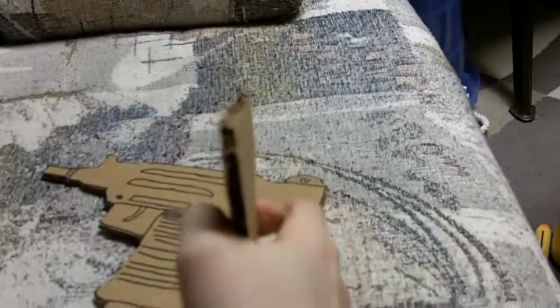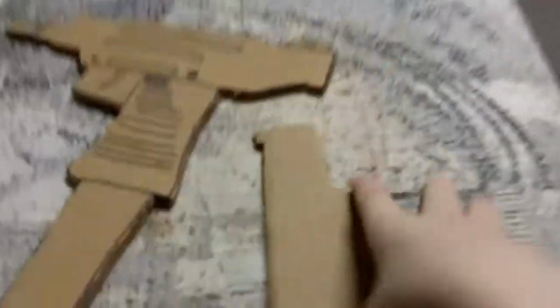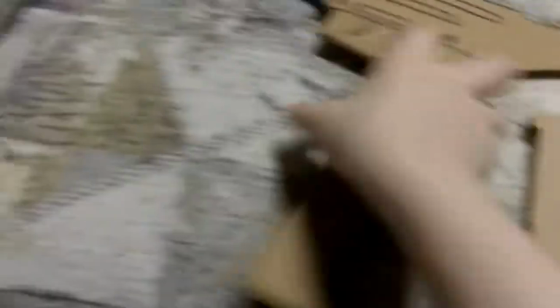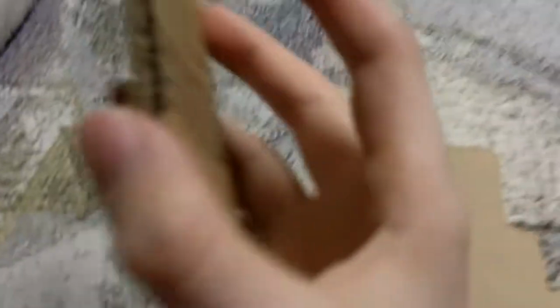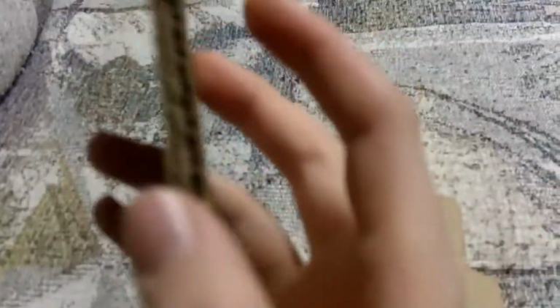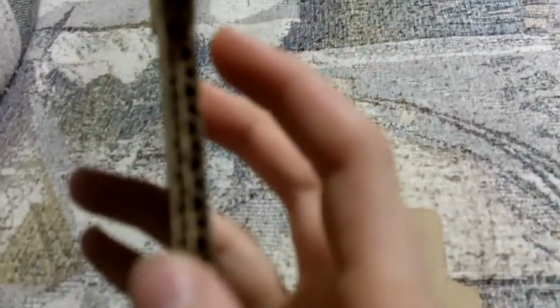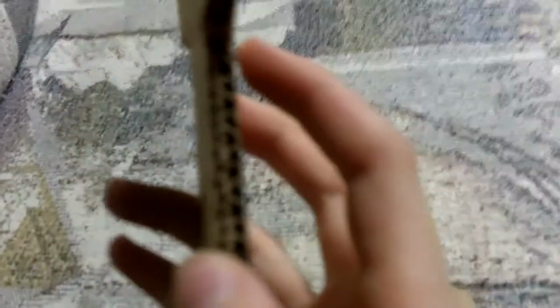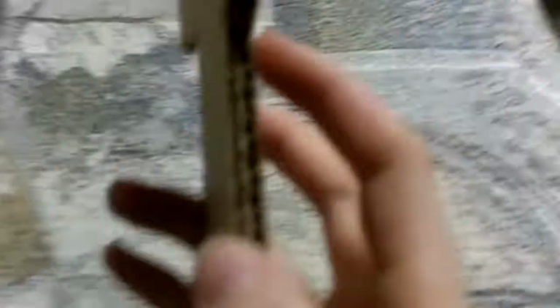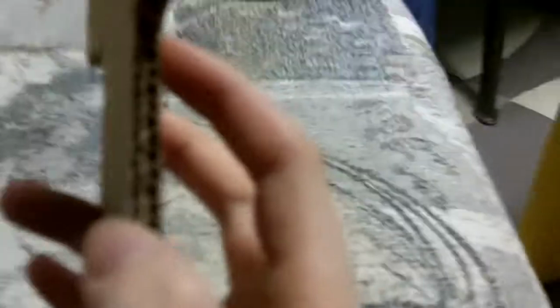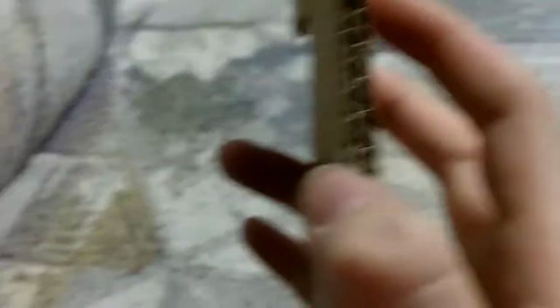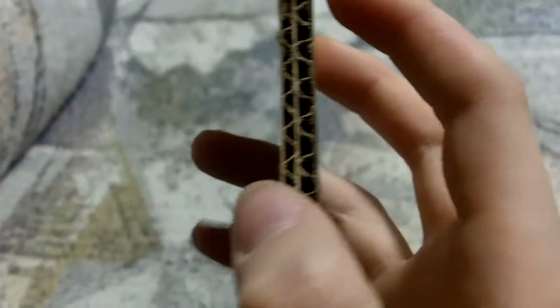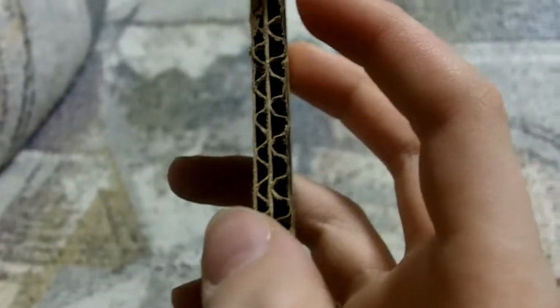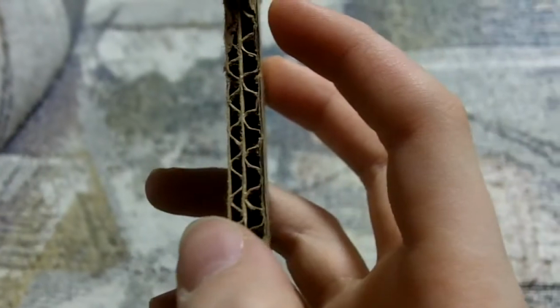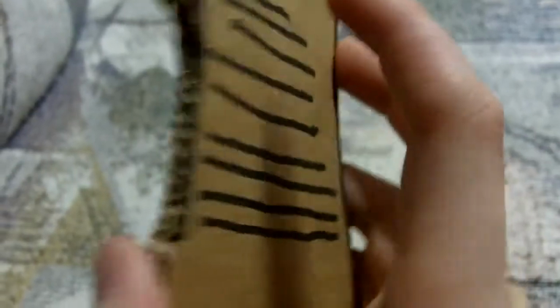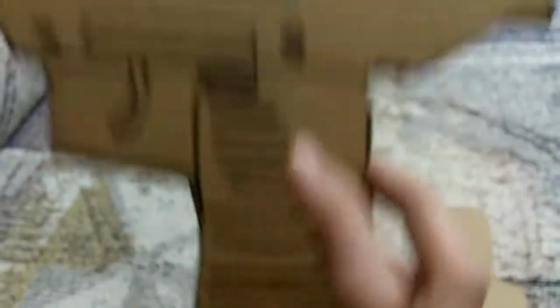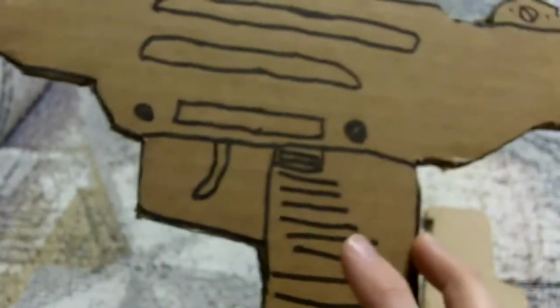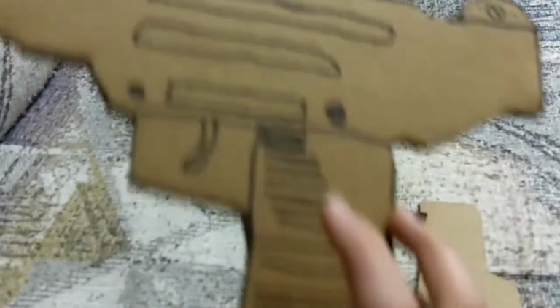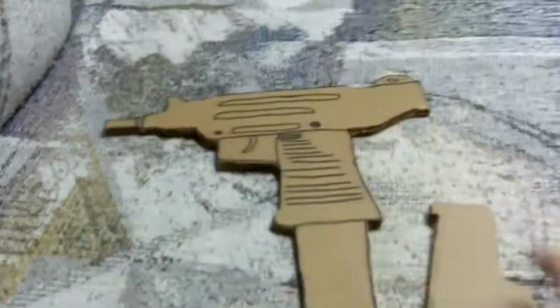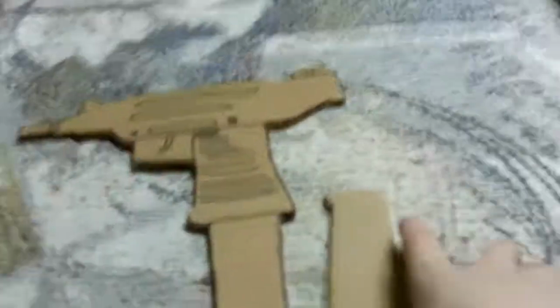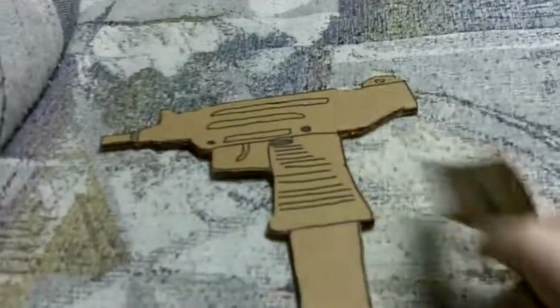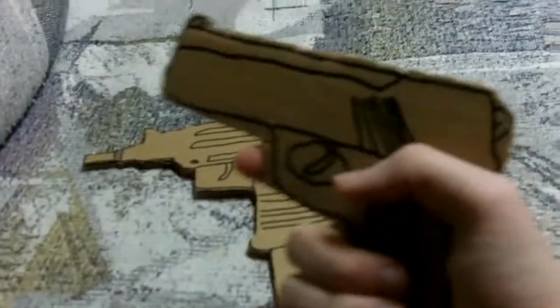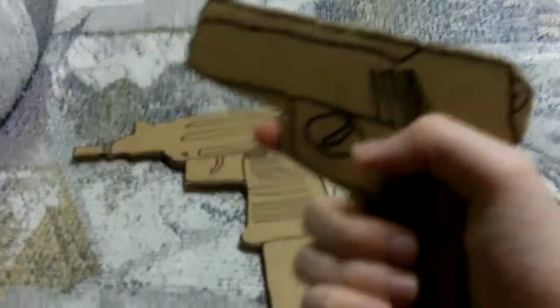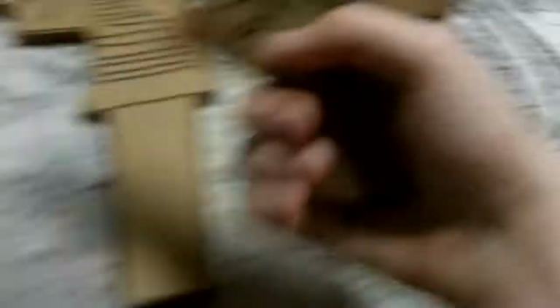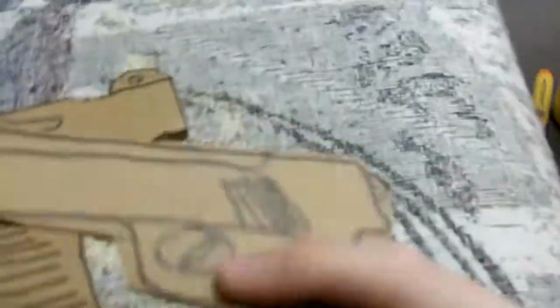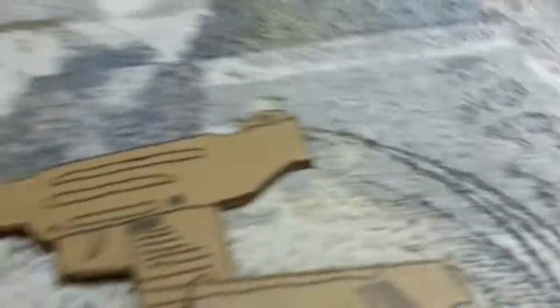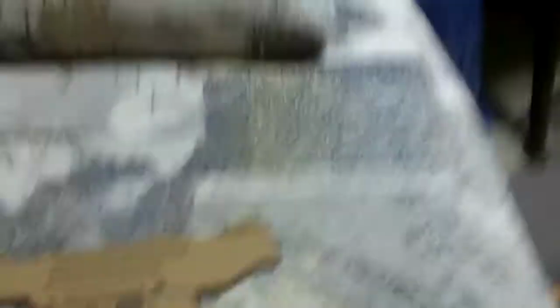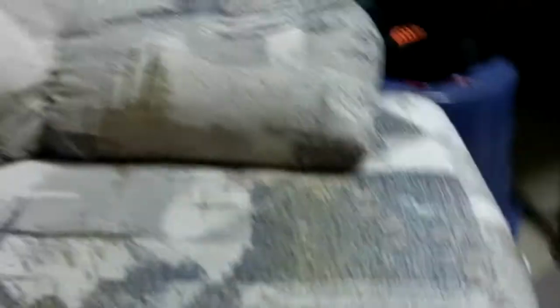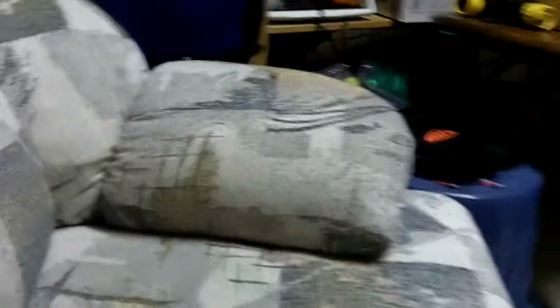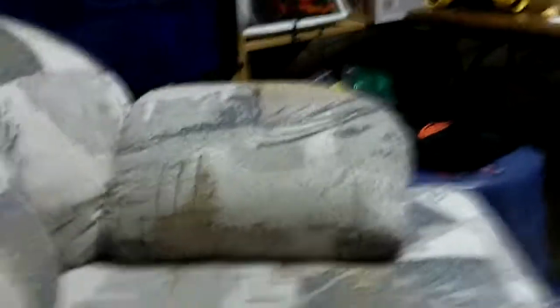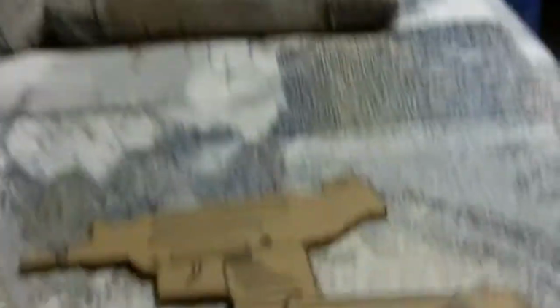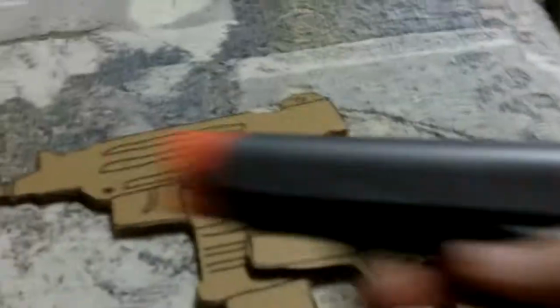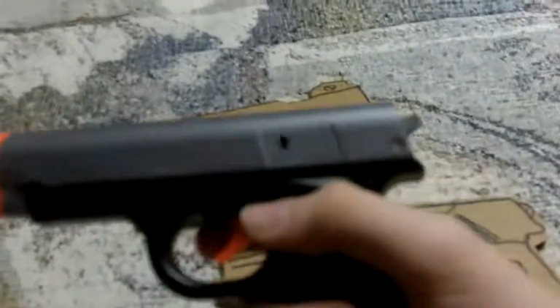This cardboard's actually two layers instead of one. And this pistol was based off of this.